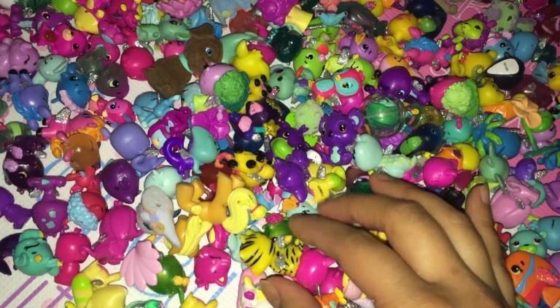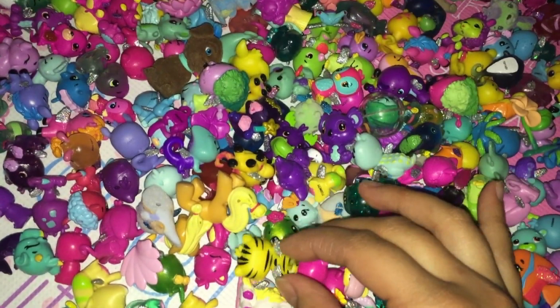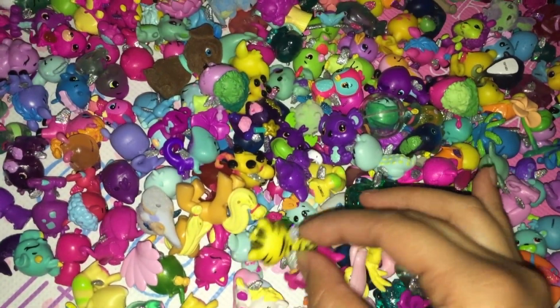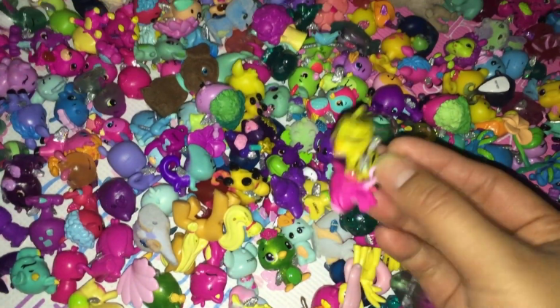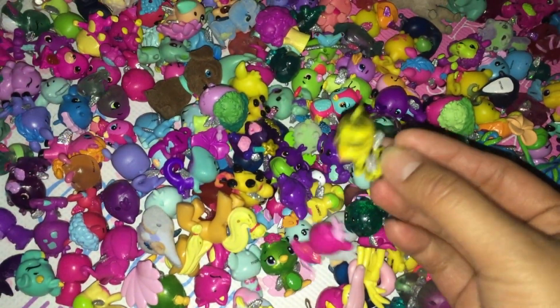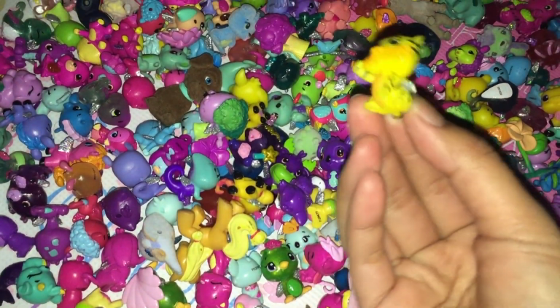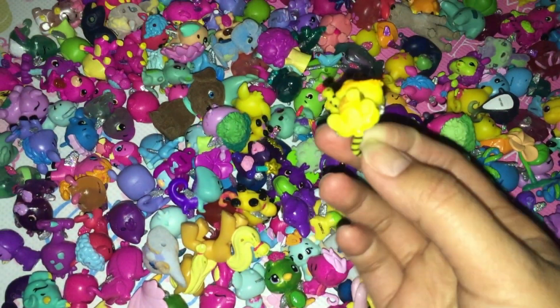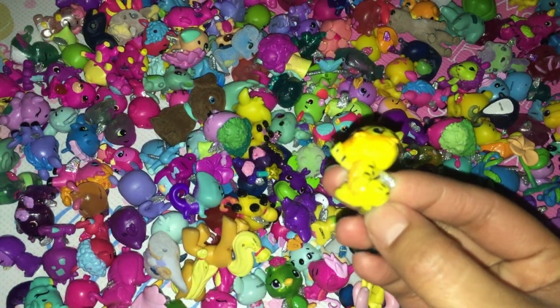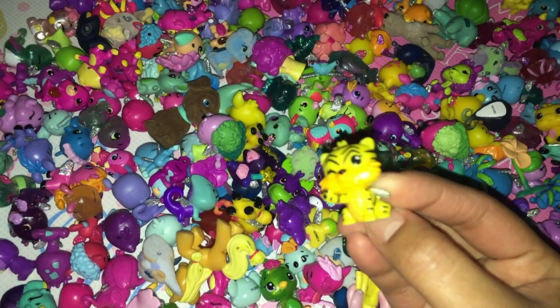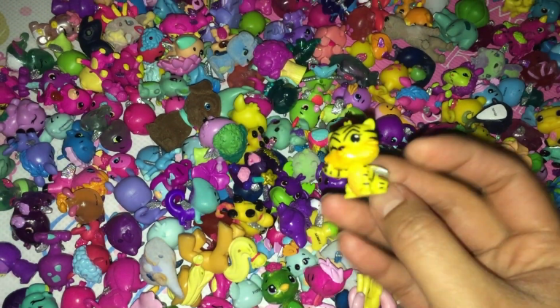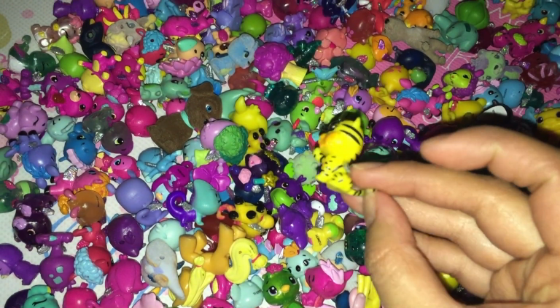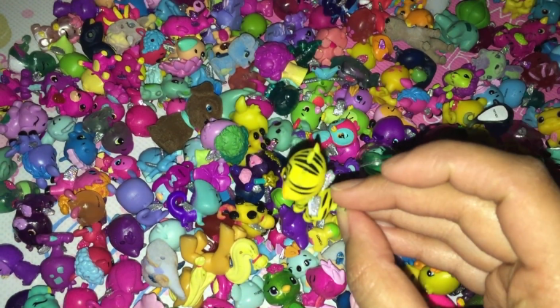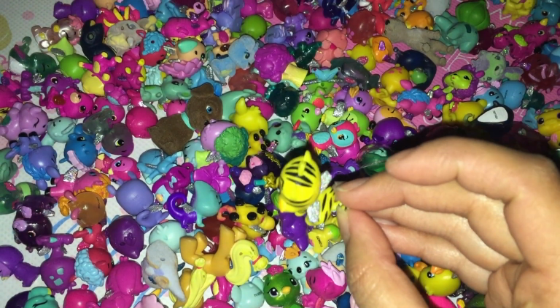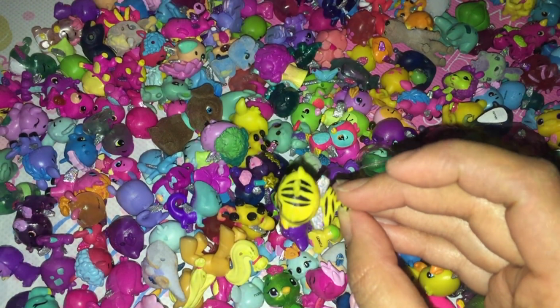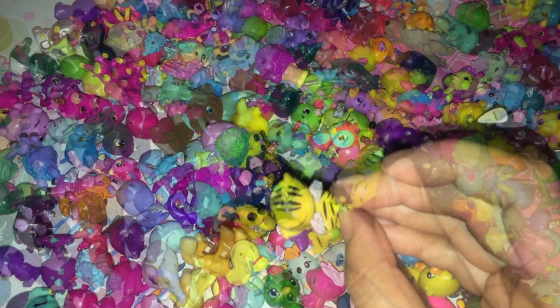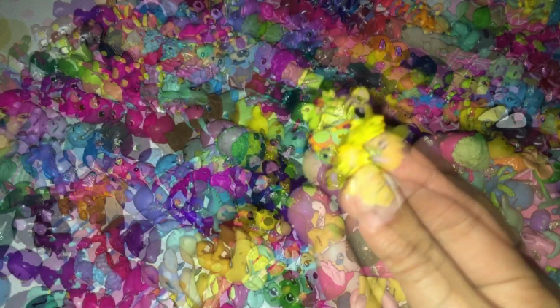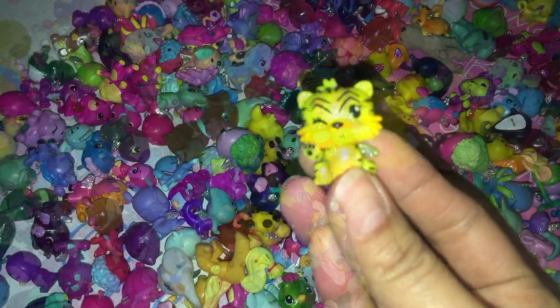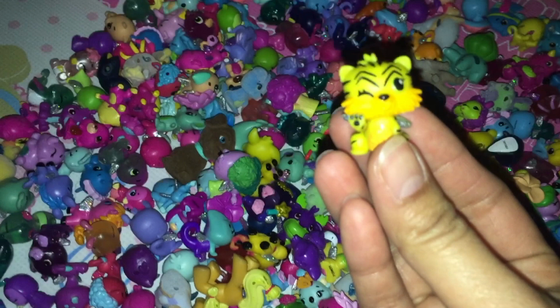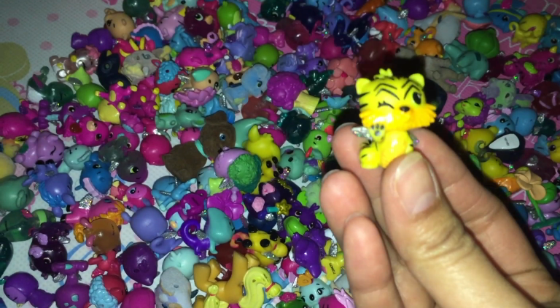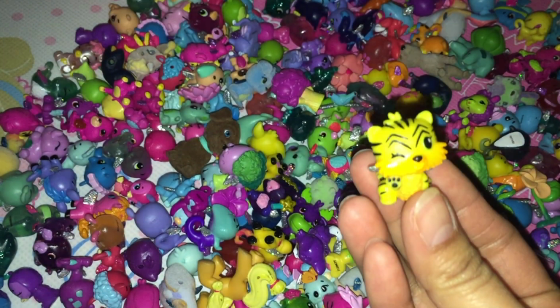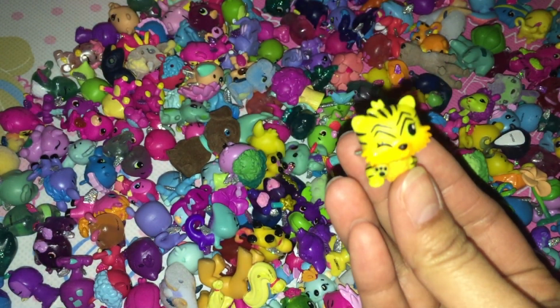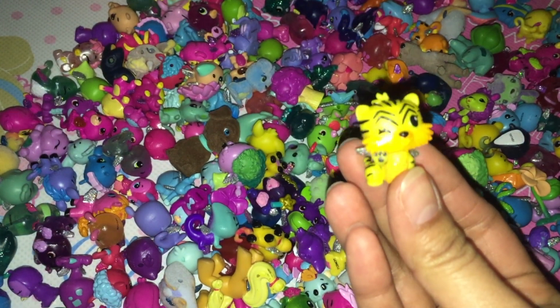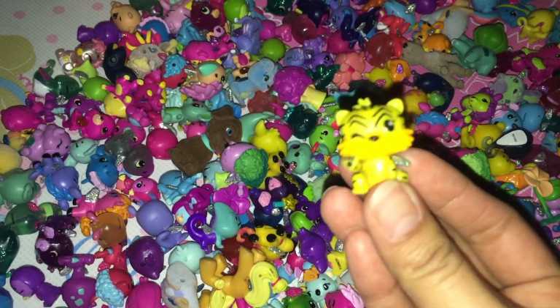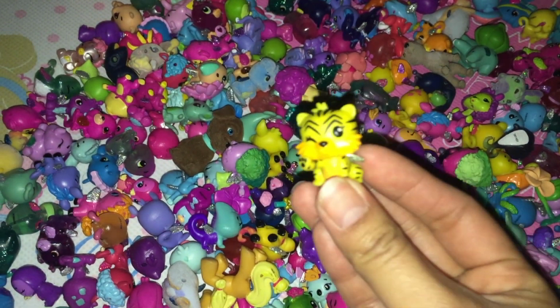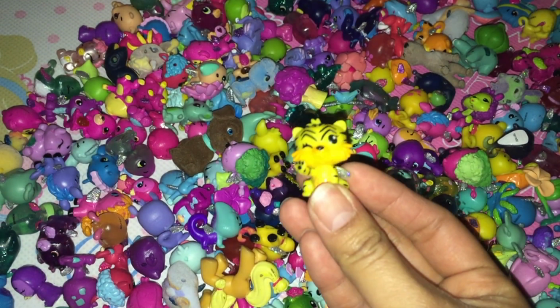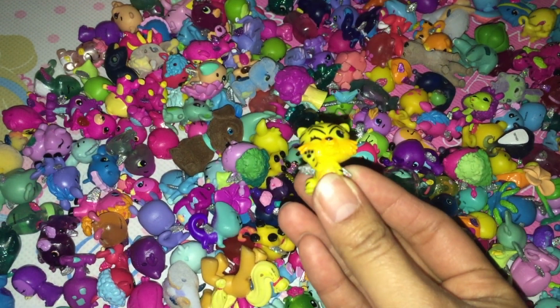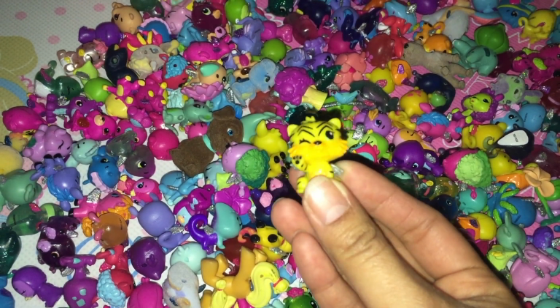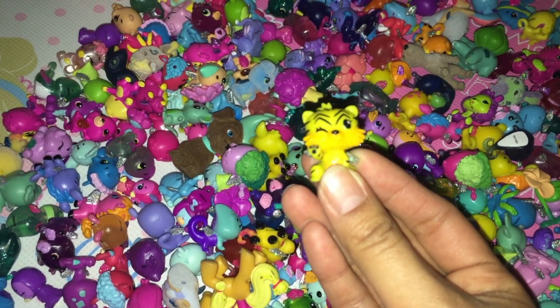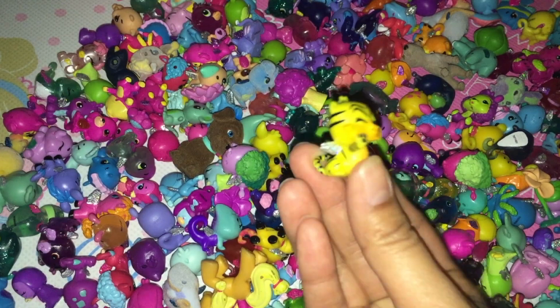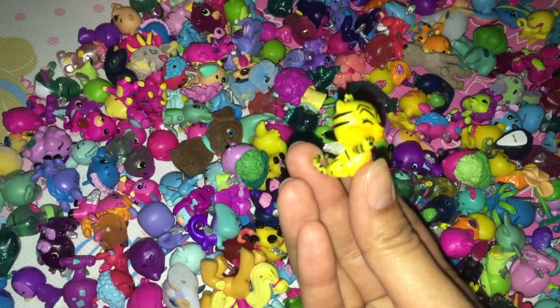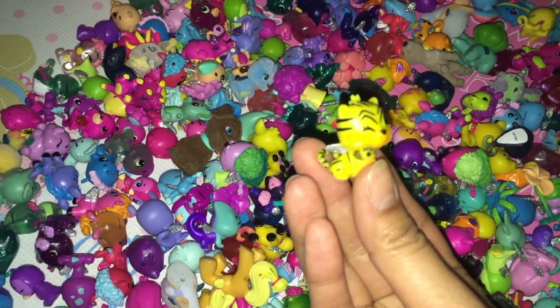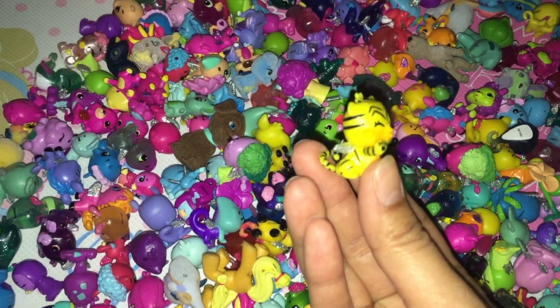Look what we have here! Looks like a little cheetah with glitter wings. It has one arm up and it's winking with one eye. So cute!